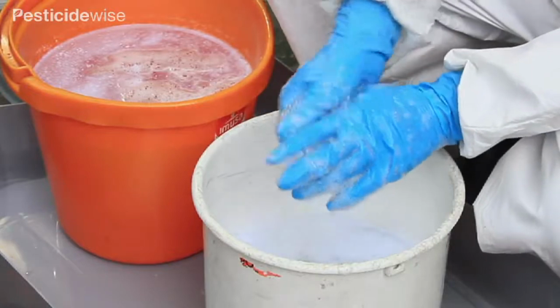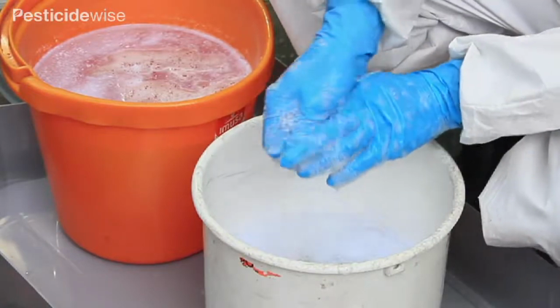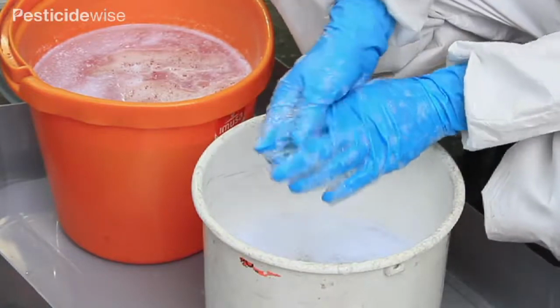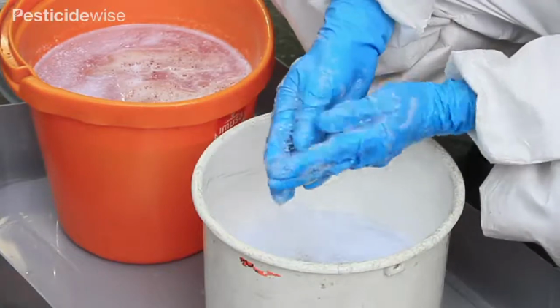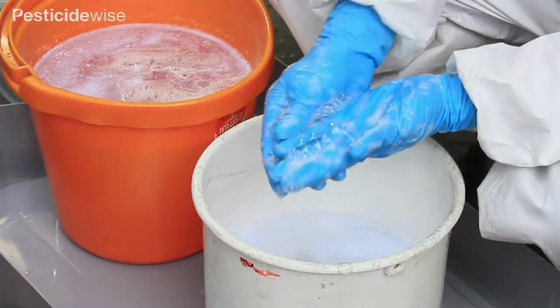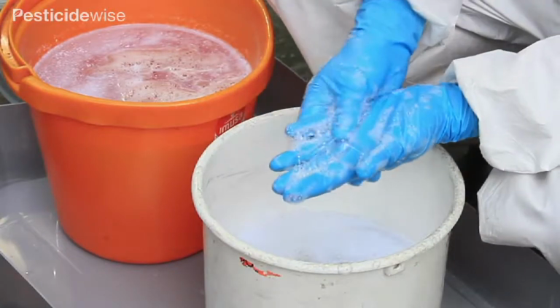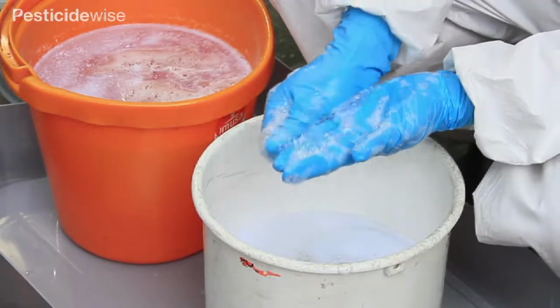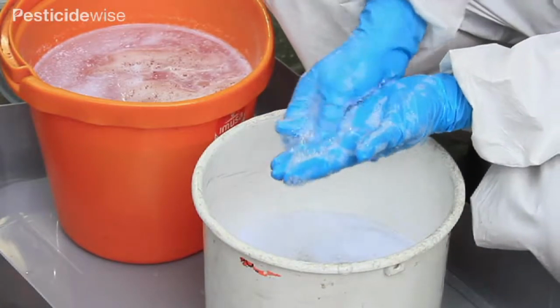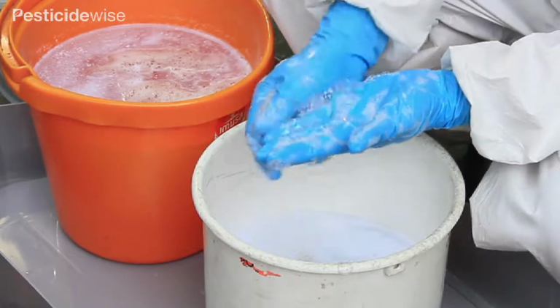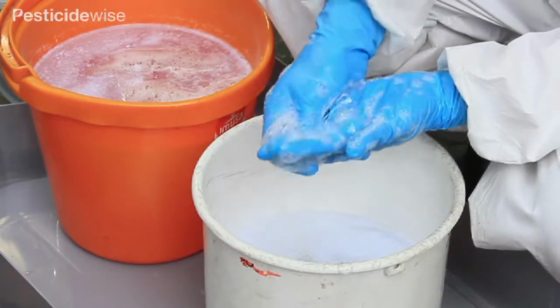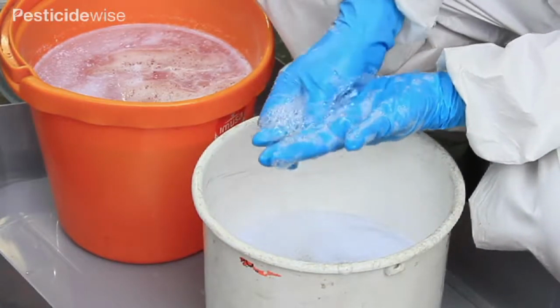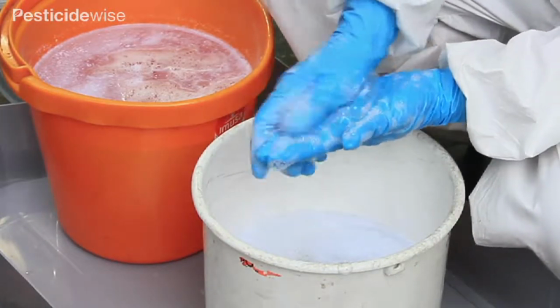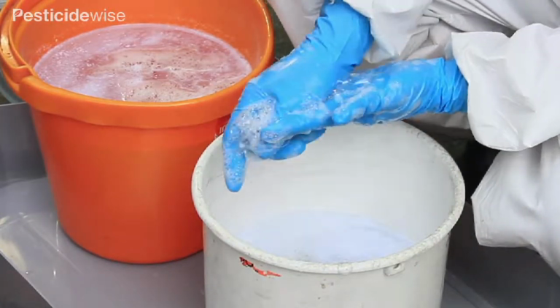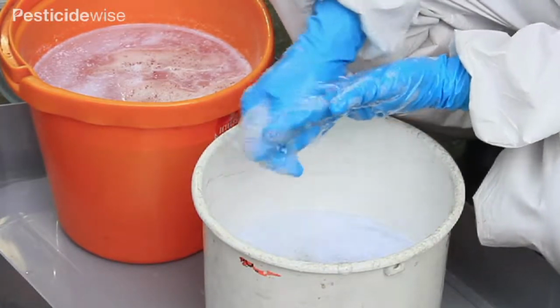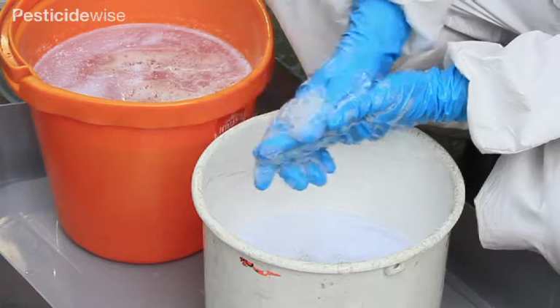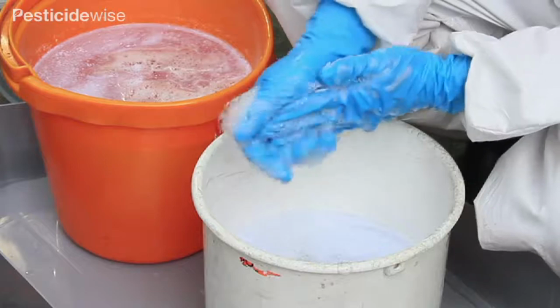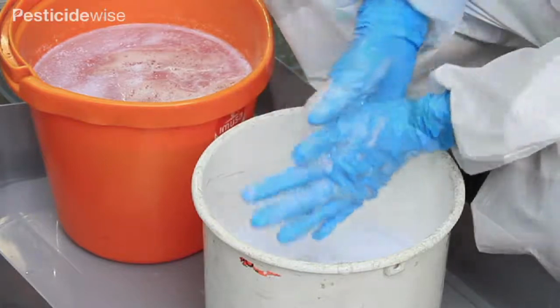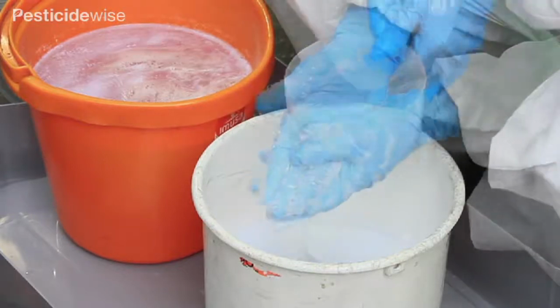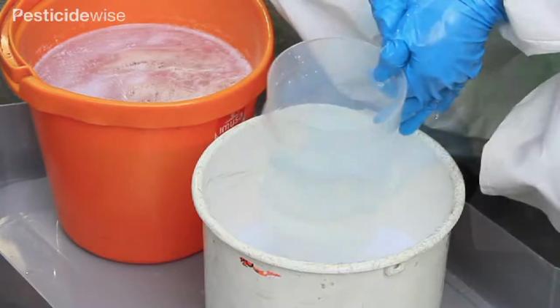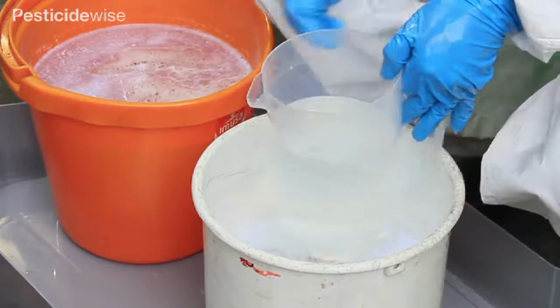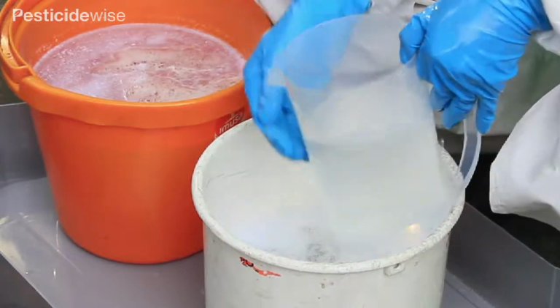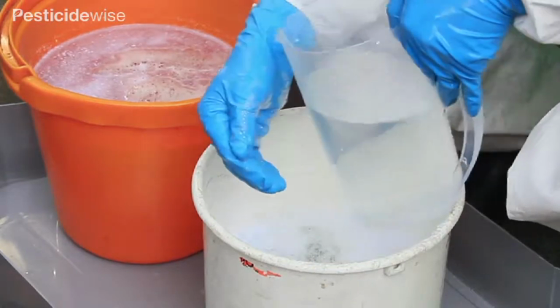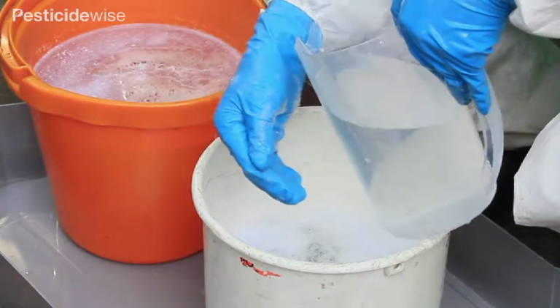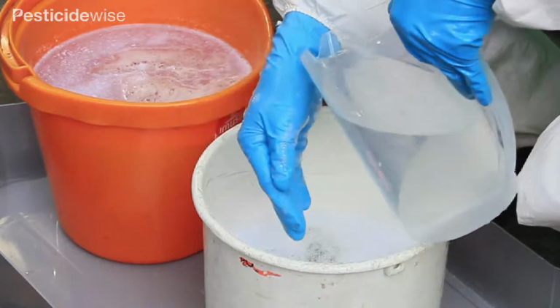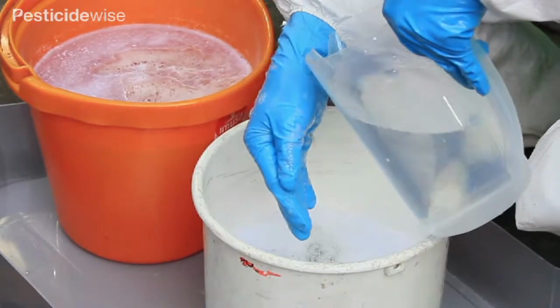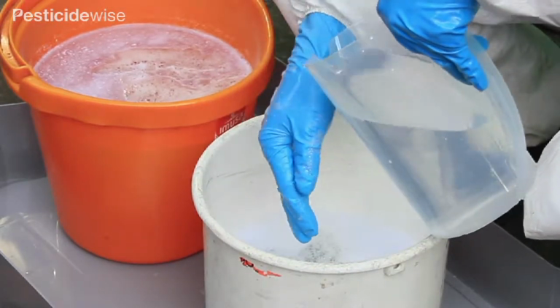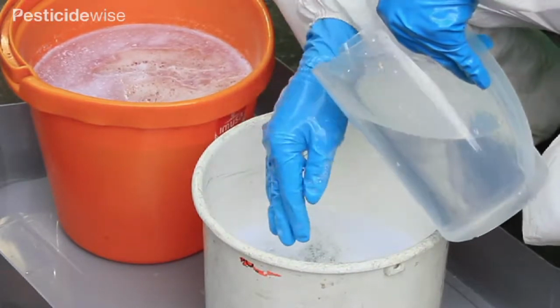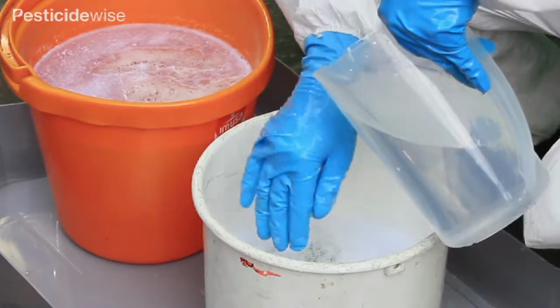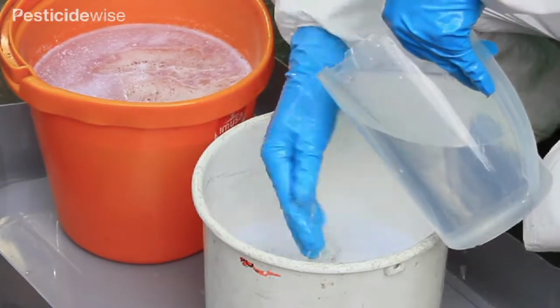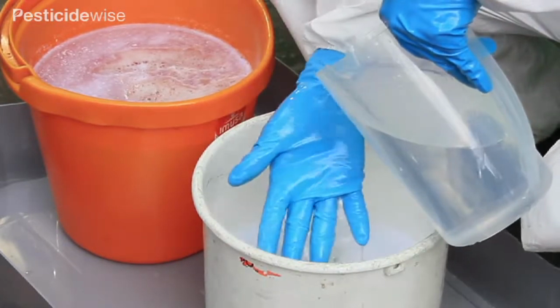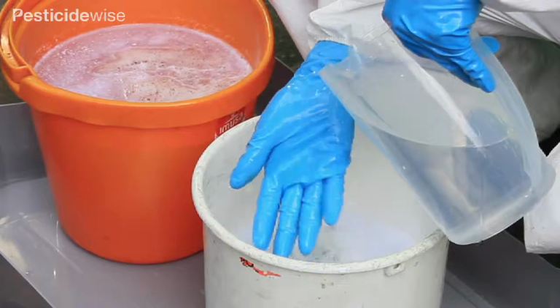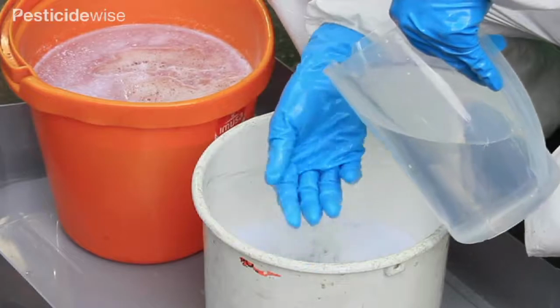In the first bucket, clean the outside of the gloves thoroughly and keep your gloves on. When you remove them later, they will need to be washed again both outside and inside.